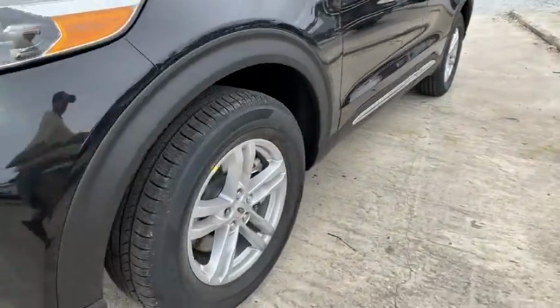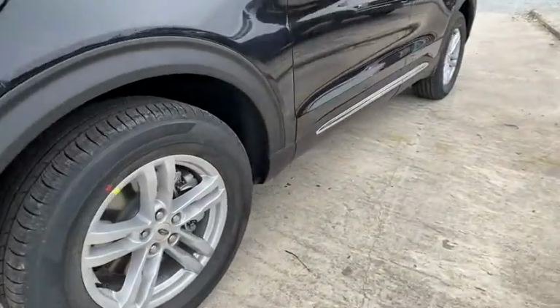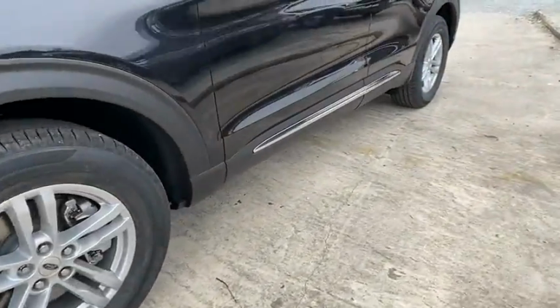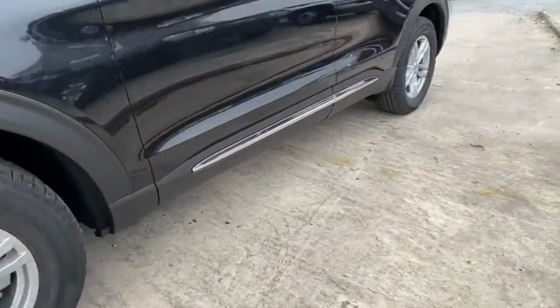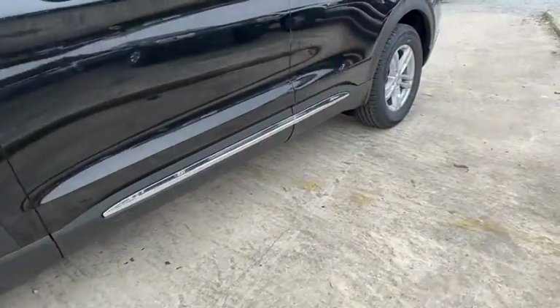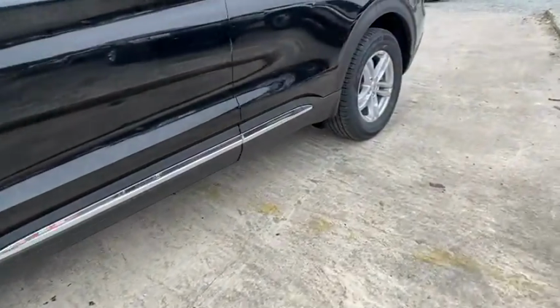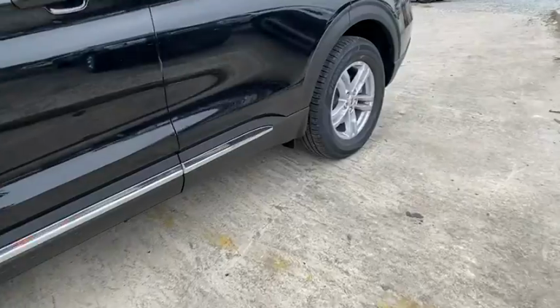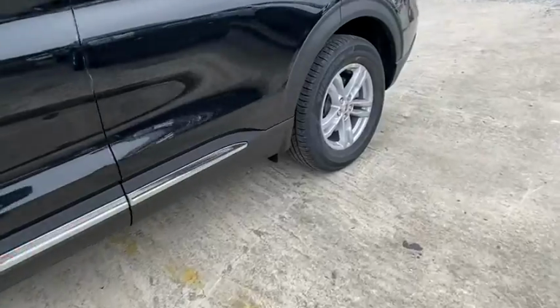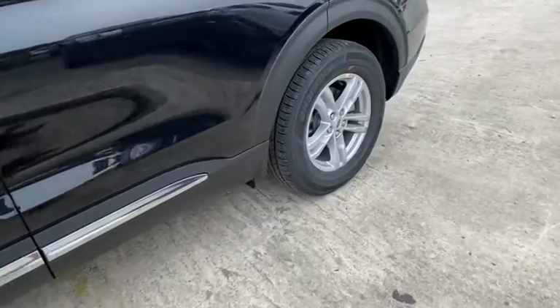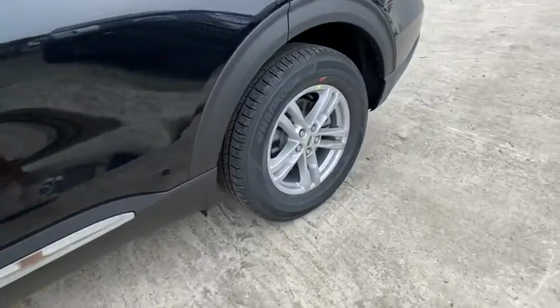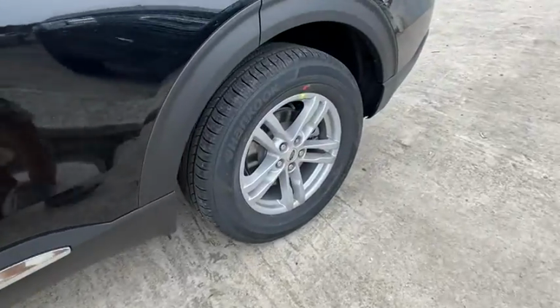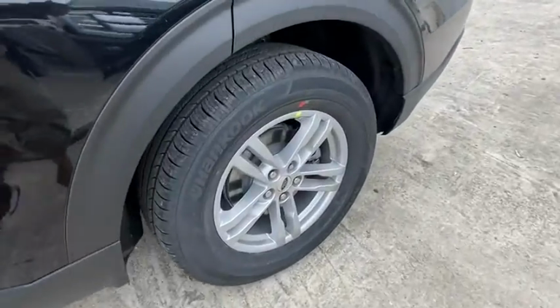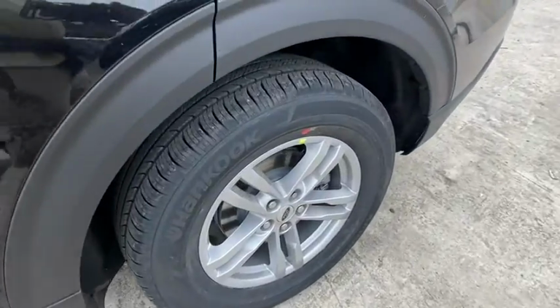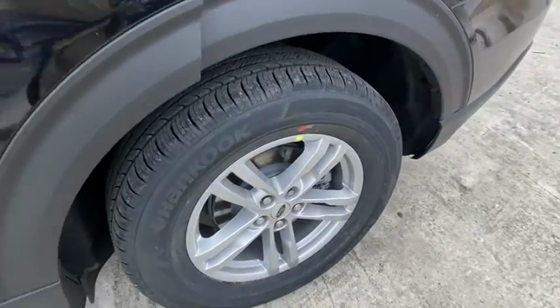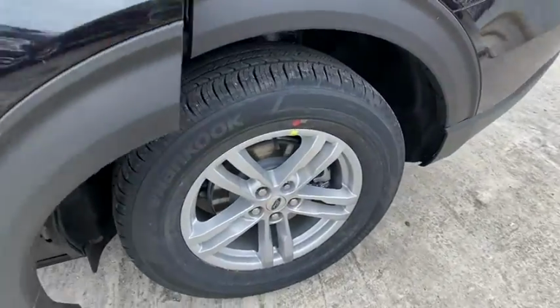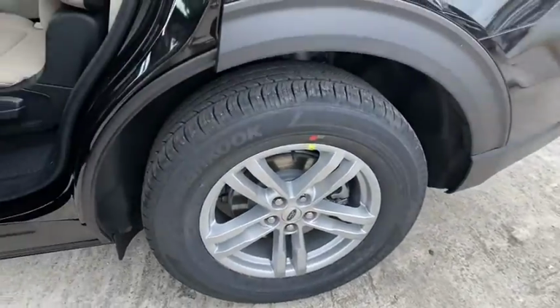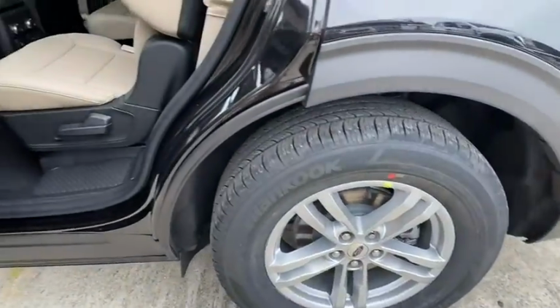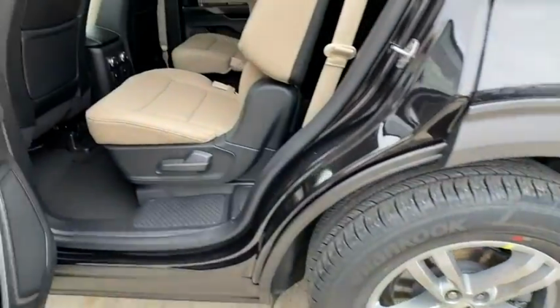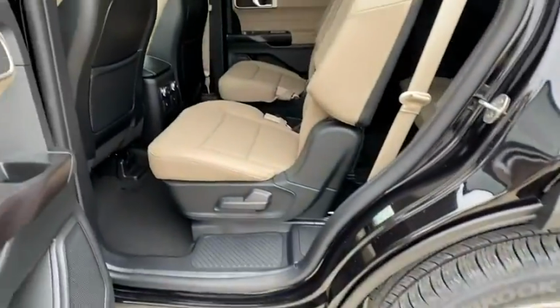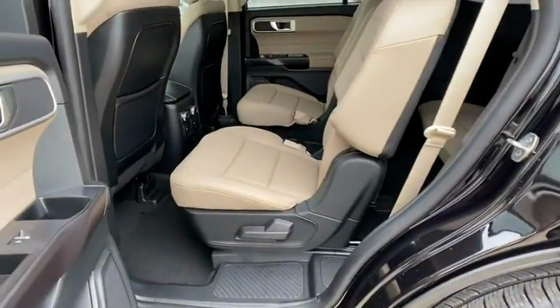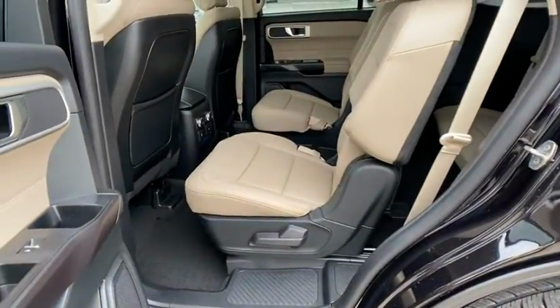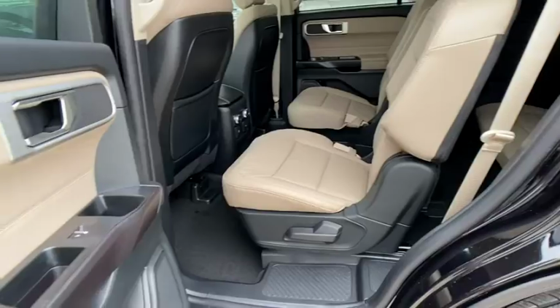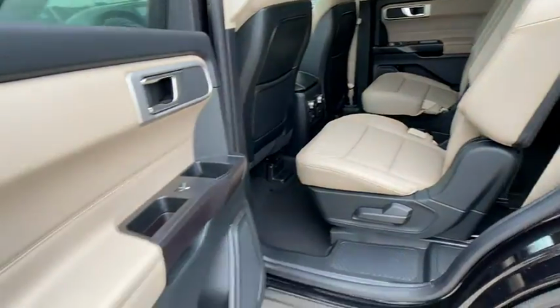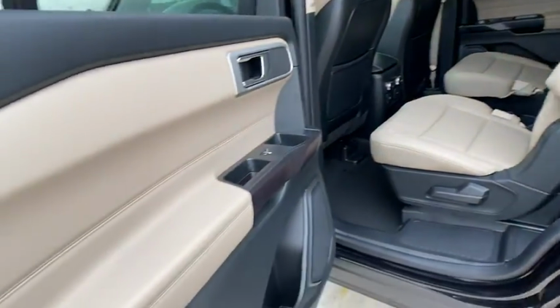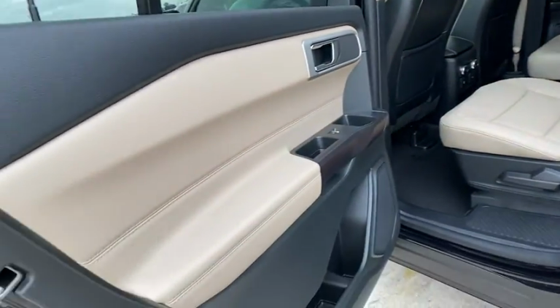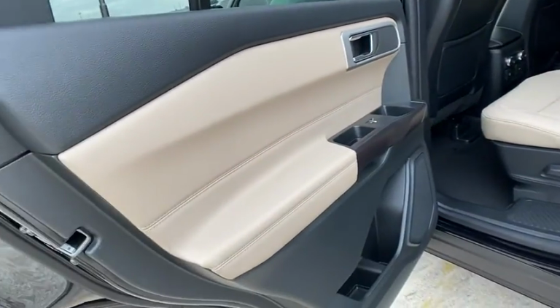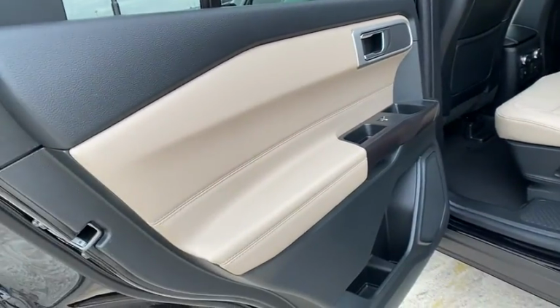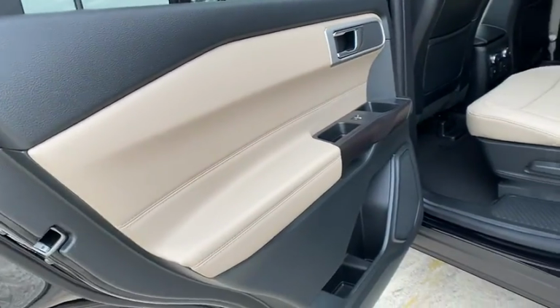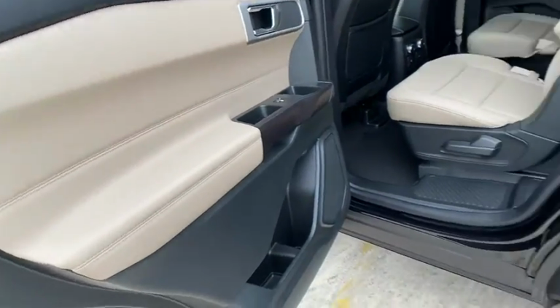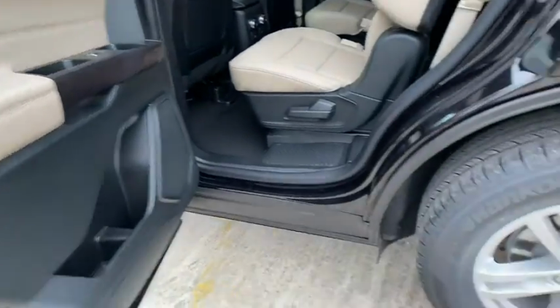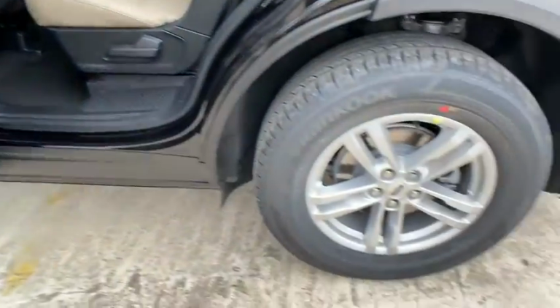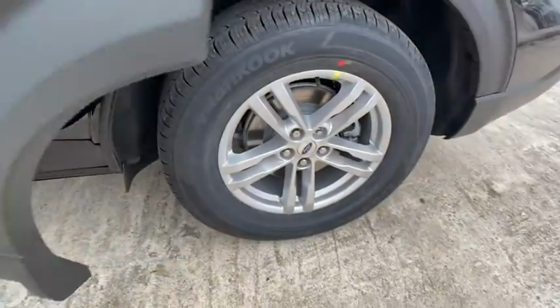Stability control, Bluetooth, dual airbags, leather wrapped steering wheel, power steering, adjustable steering wheel, alloy wheels, keyless start, four wheel disc brakes, aluminum wheels.